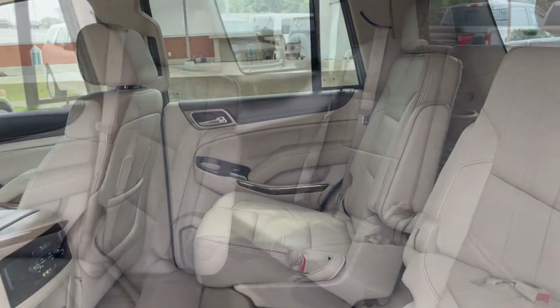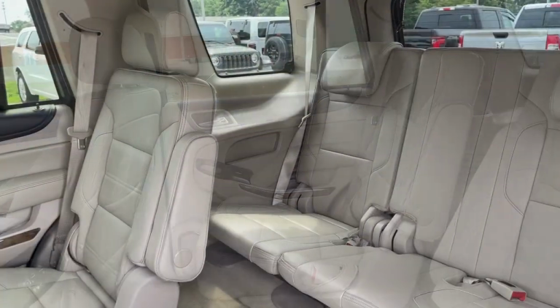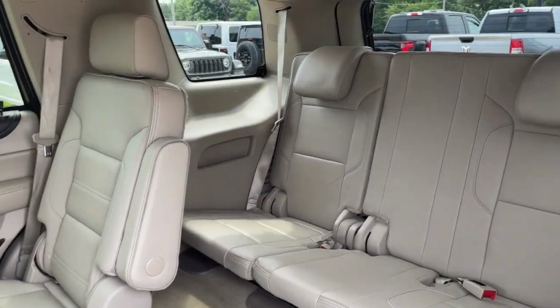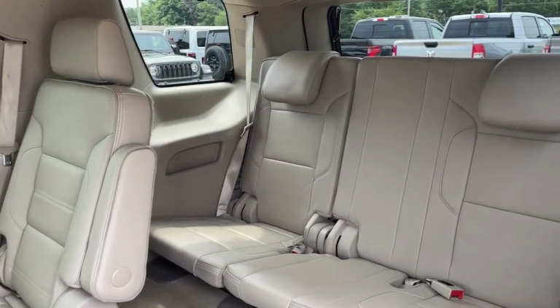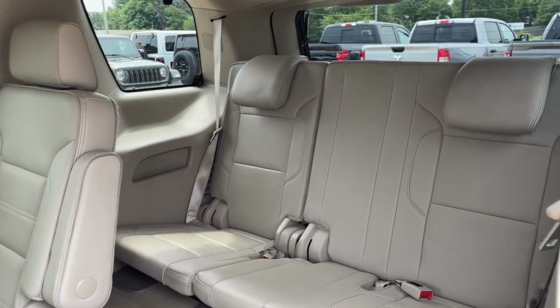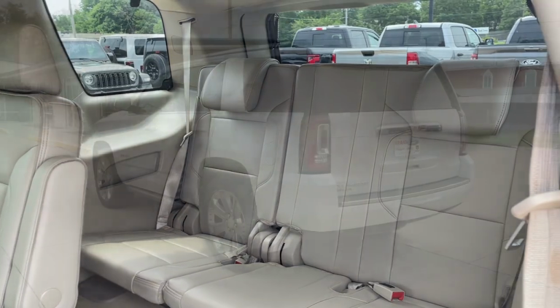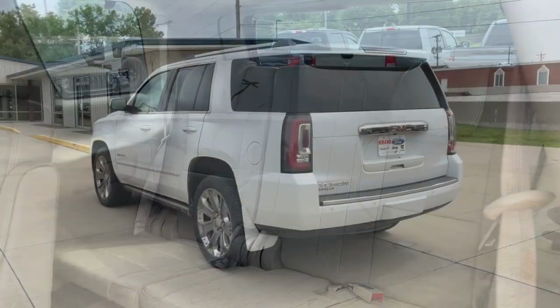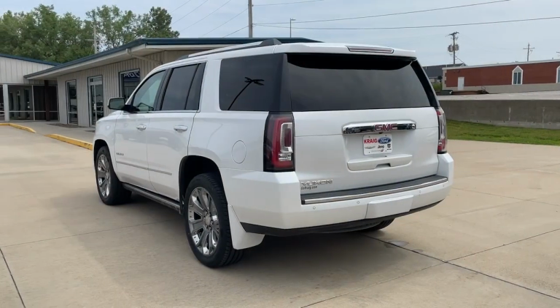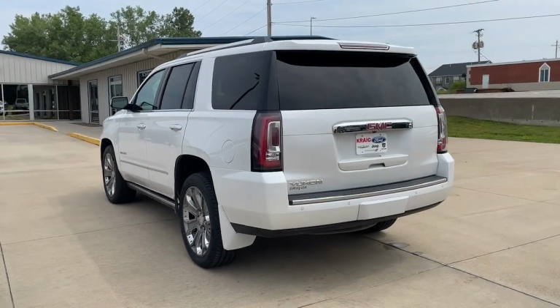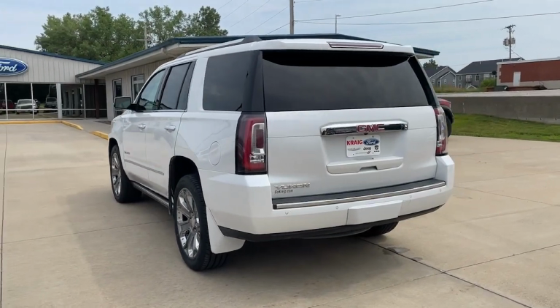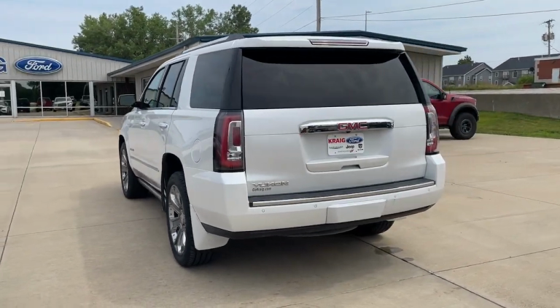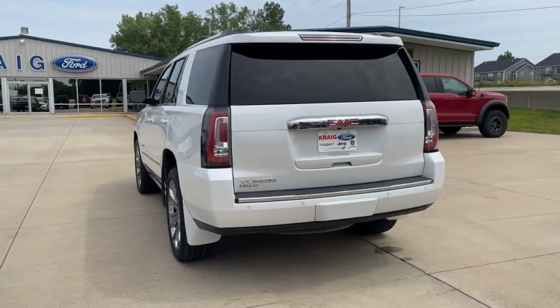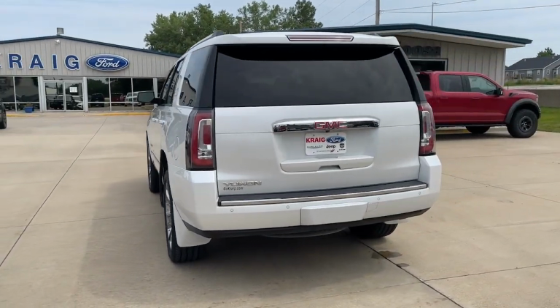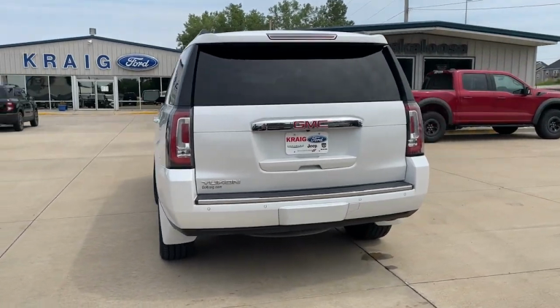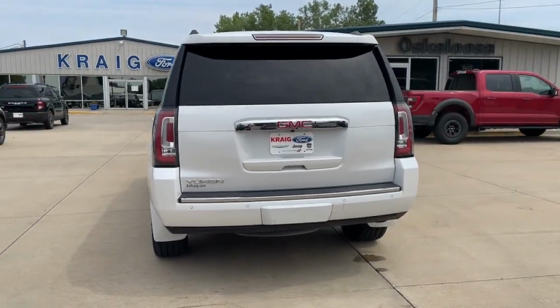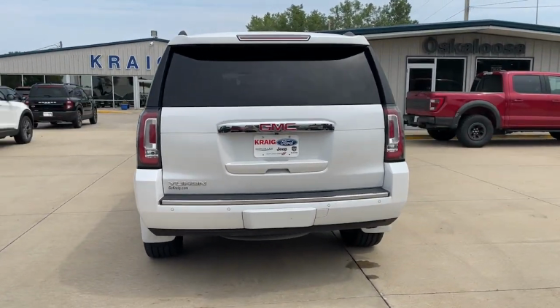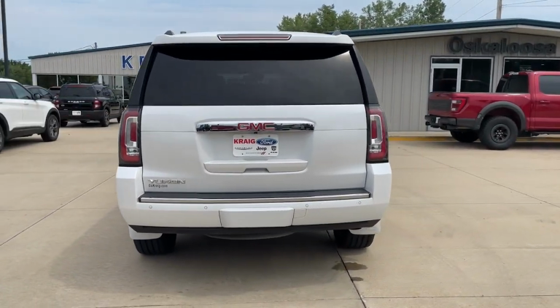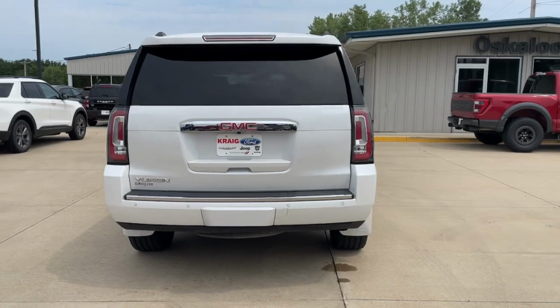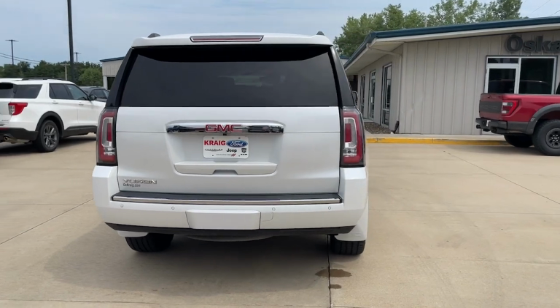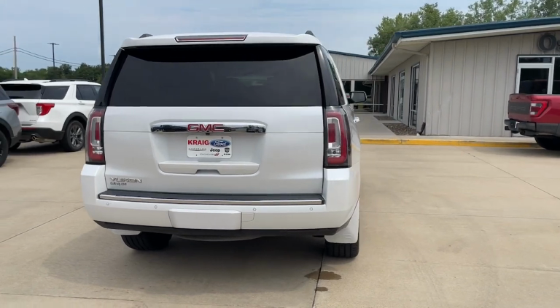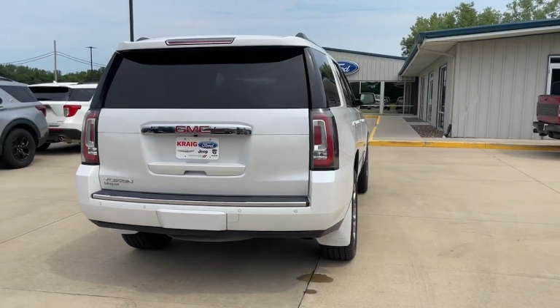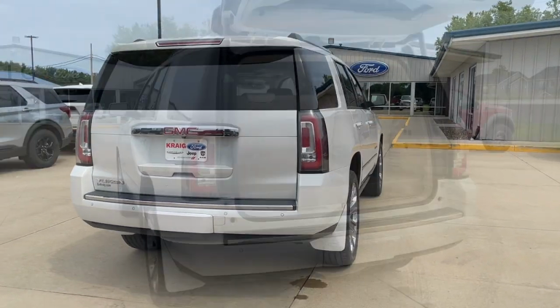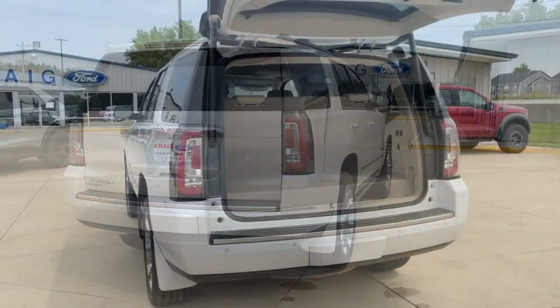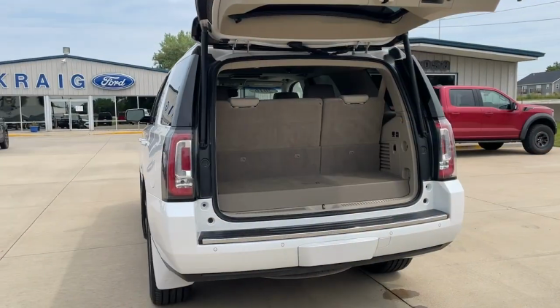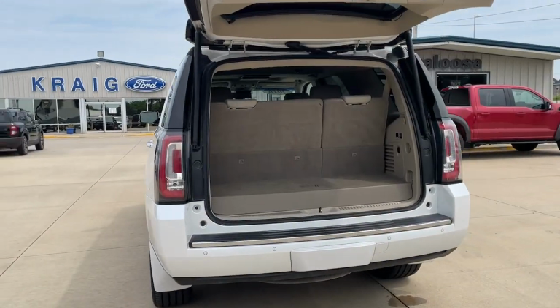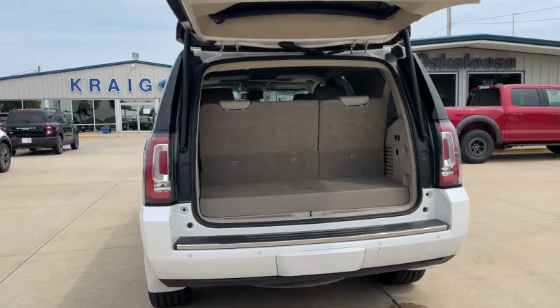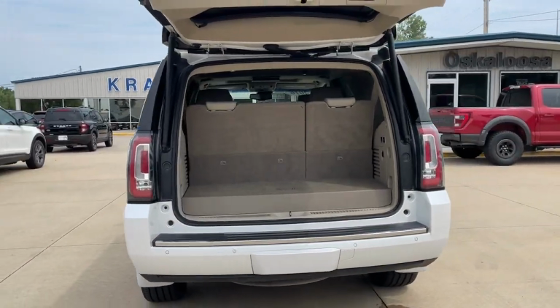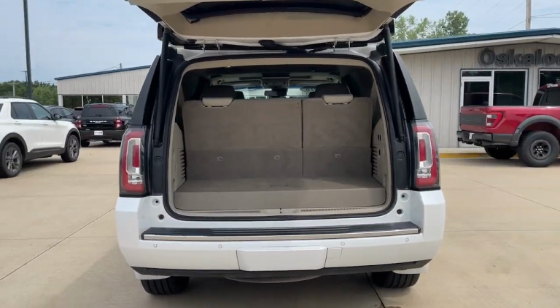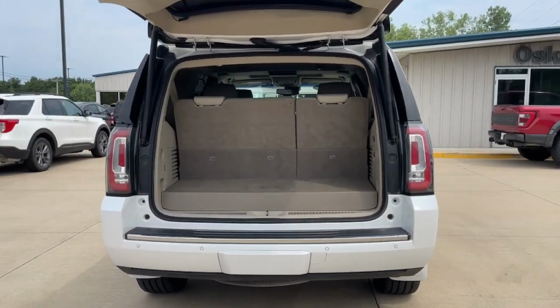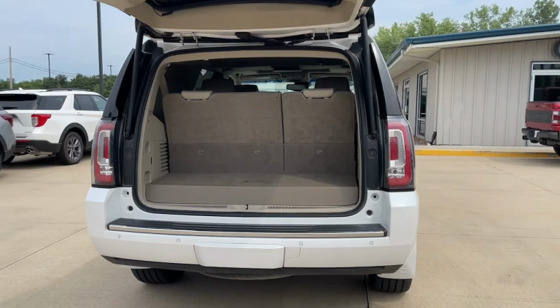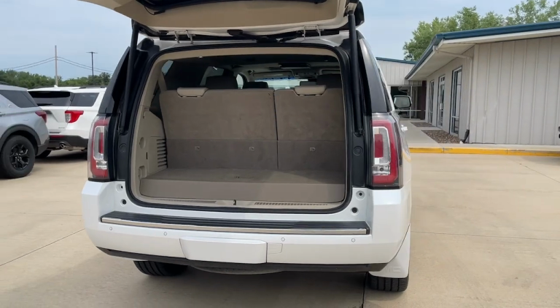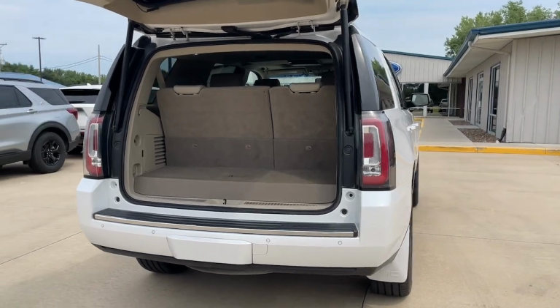Heated steering wheel, Apple CarPlay and/or Android Auto, Head-Up Display, Intelligent Auto On-Off High Beams, Pre-Collision System, Wireless Charging Station, Lane Departure Warning, Navigation System, Heated Driver's Seat, Keyless Entry.